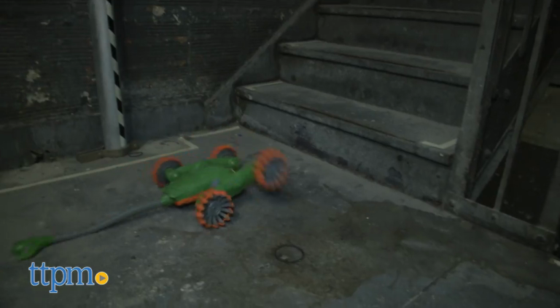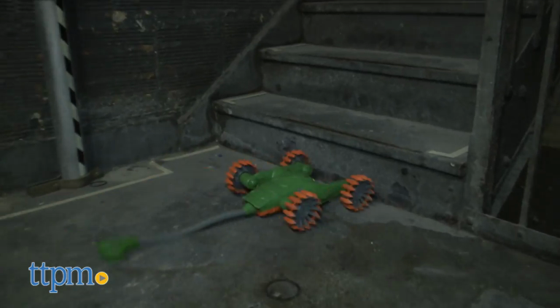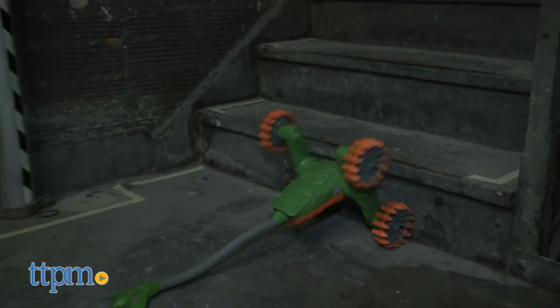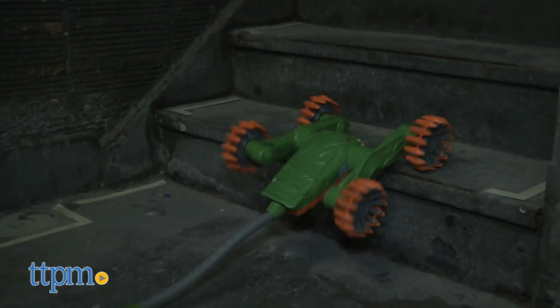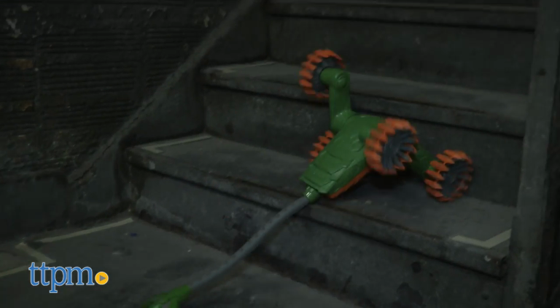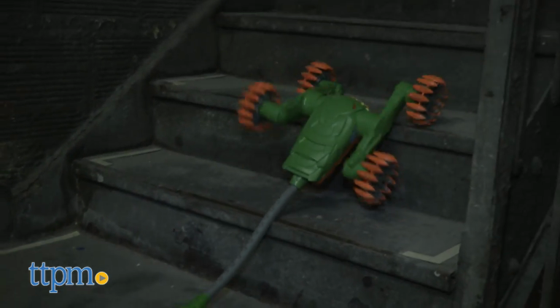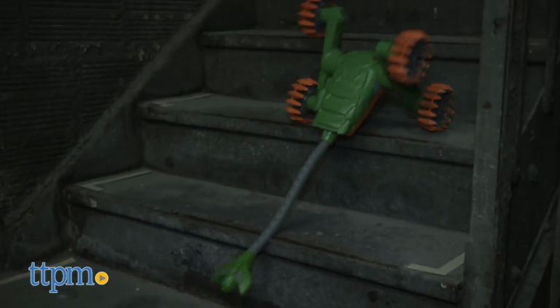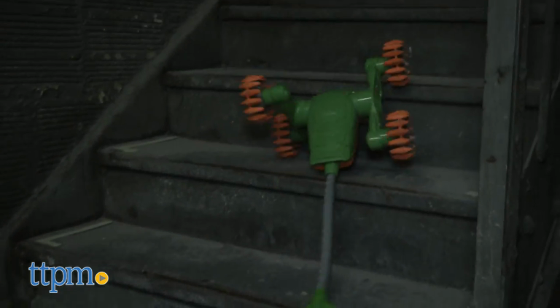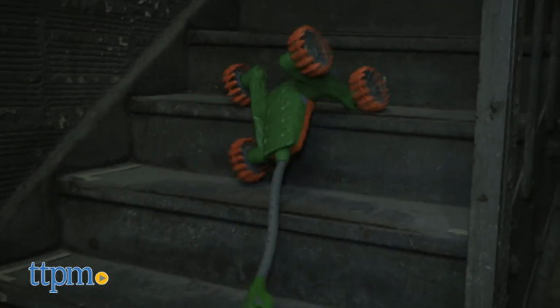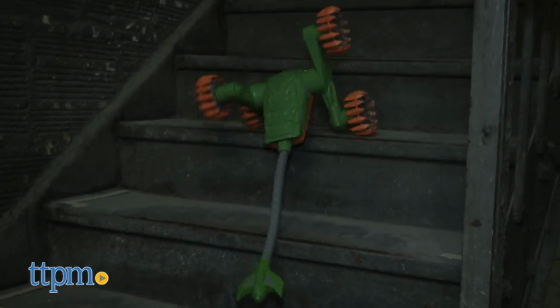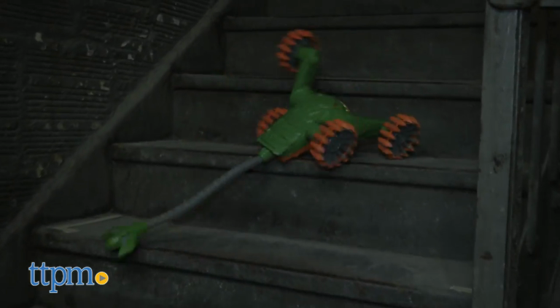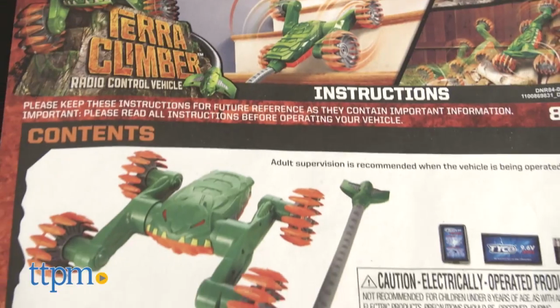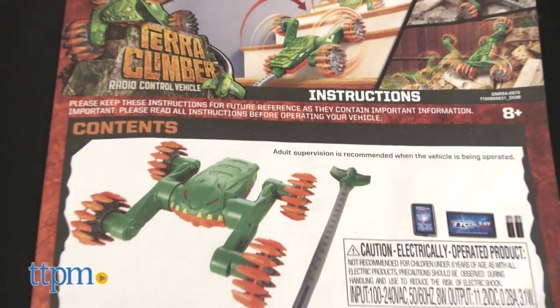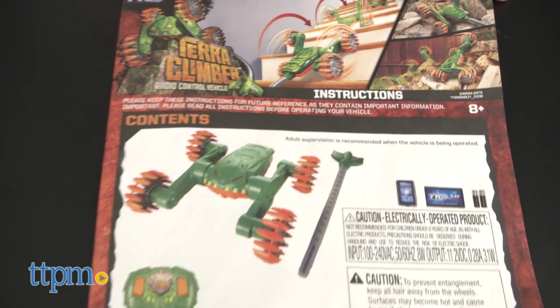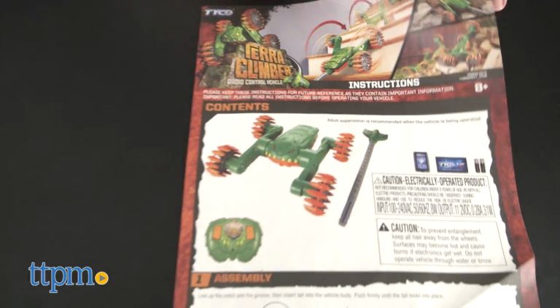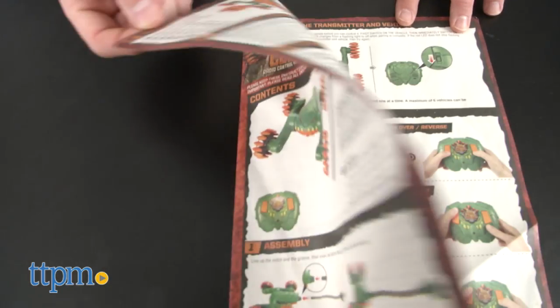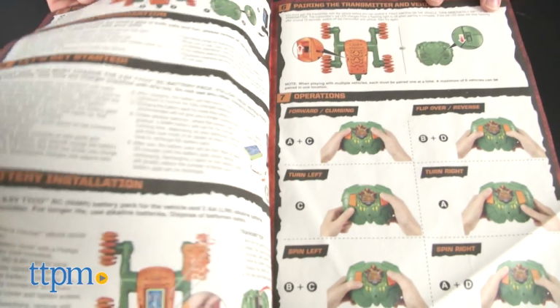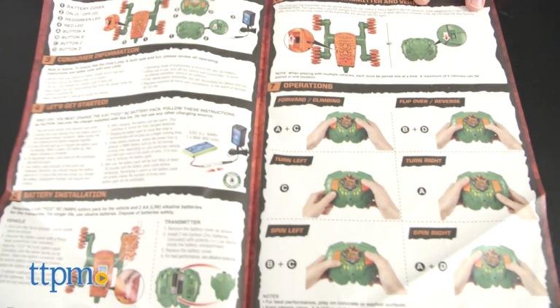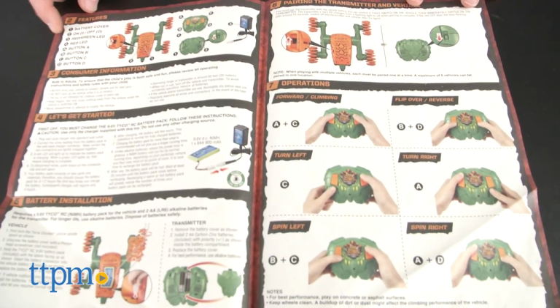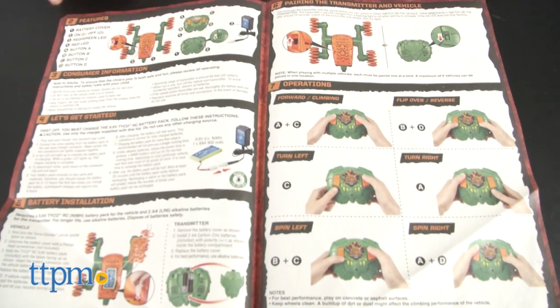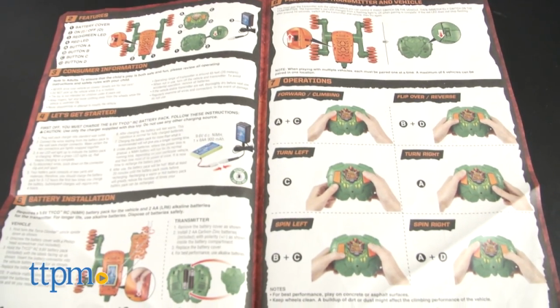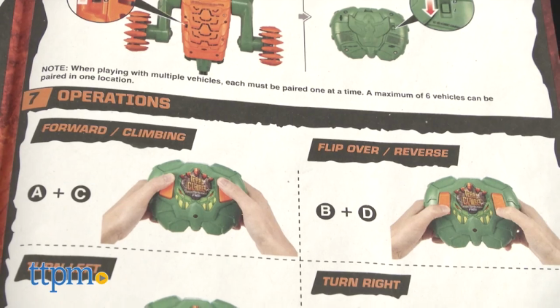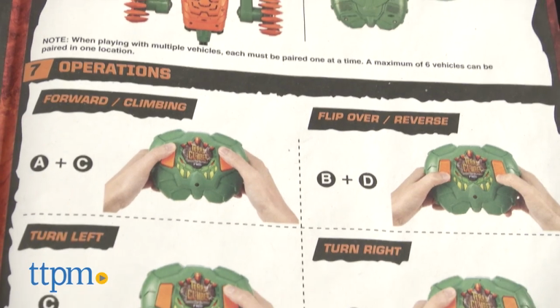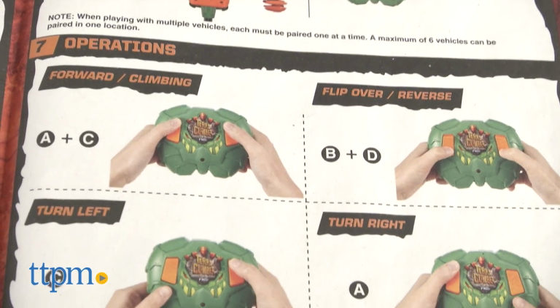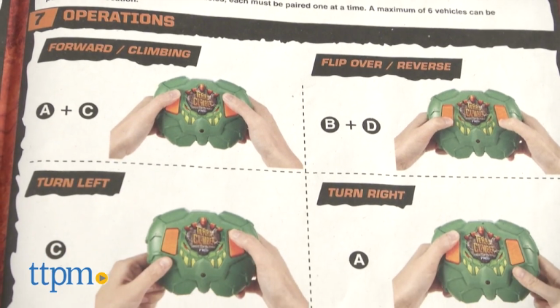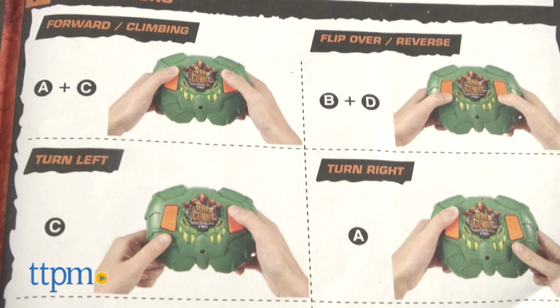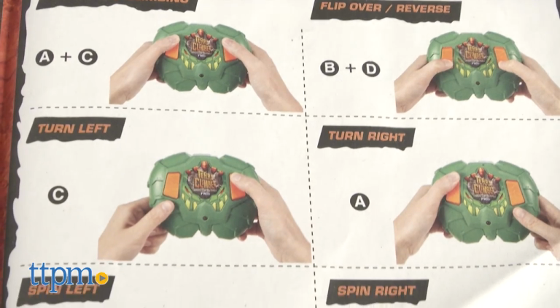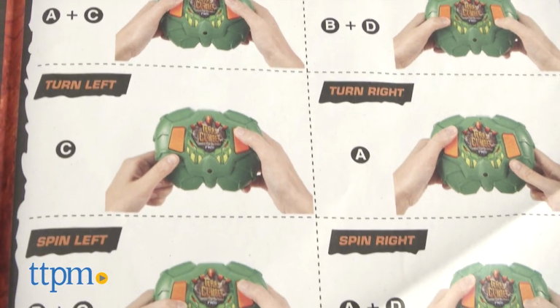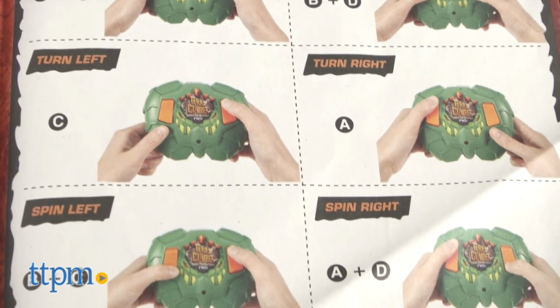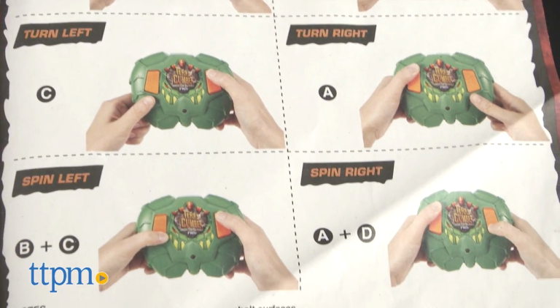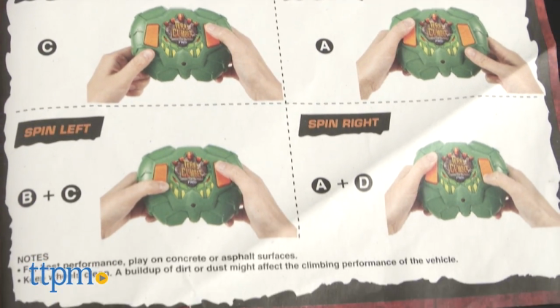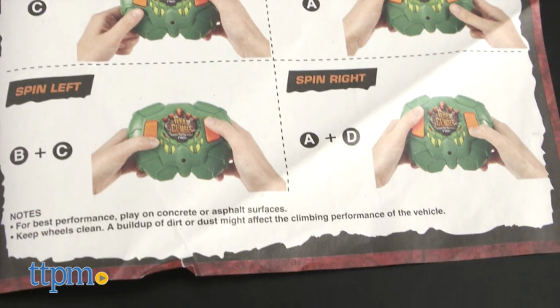Before we get more into play, I want to commend Tyco for the amazing full color instructions. I play with a lot of RC toys, and they usually have poorly illustrated black and white flyers. Maybe I'm just showing my age, but it's so nice to have clear color photographs and legible print.